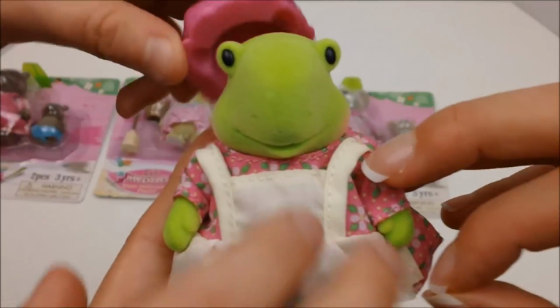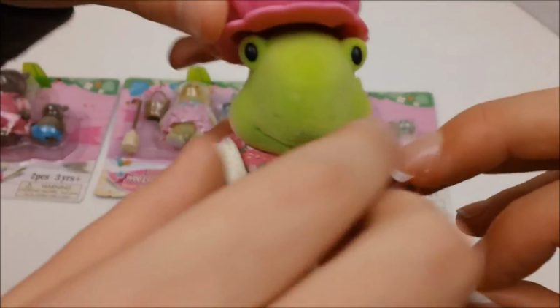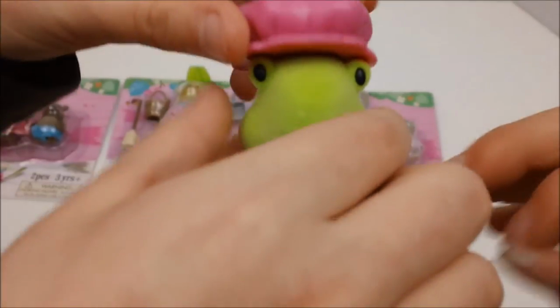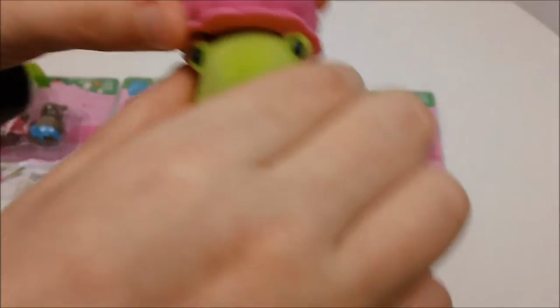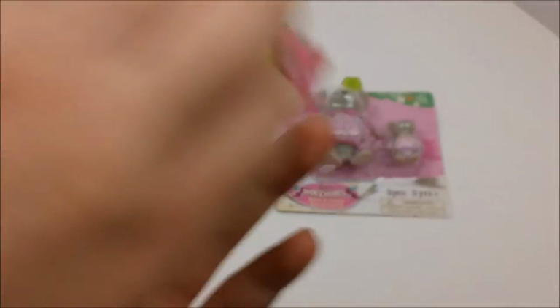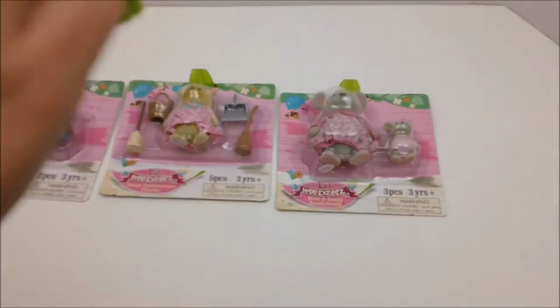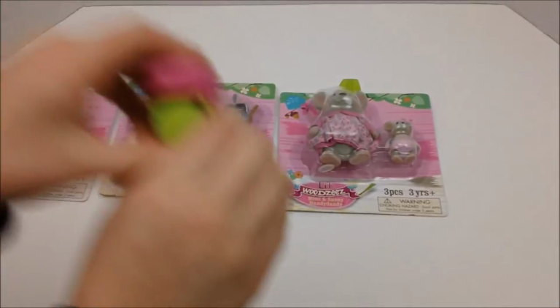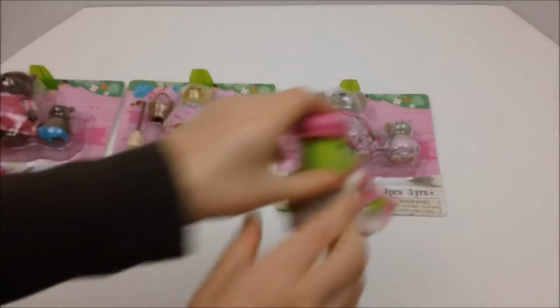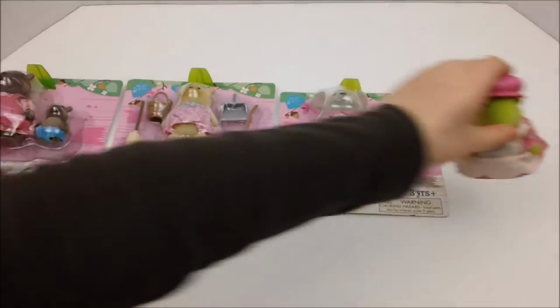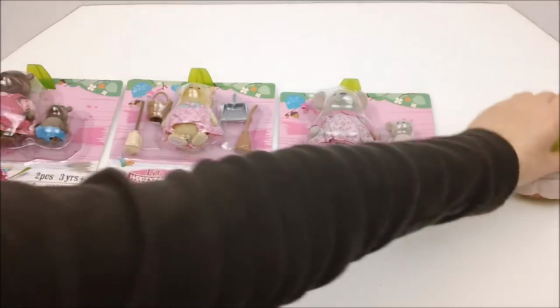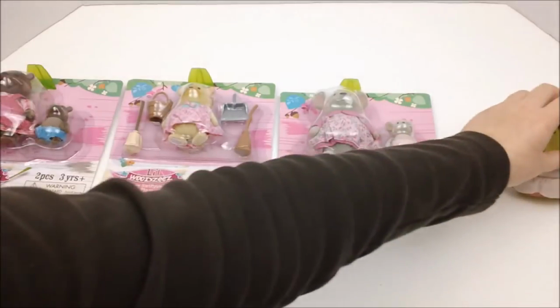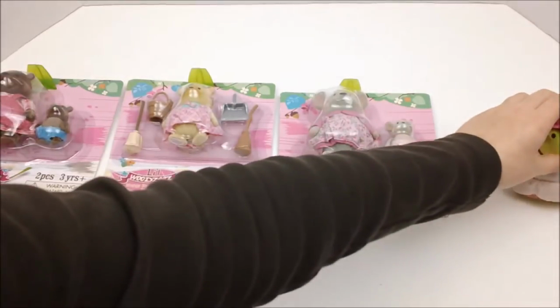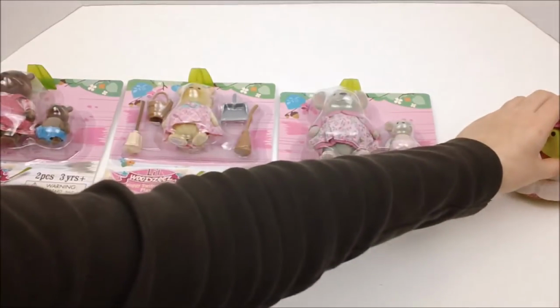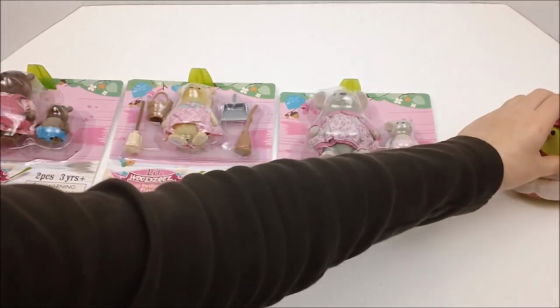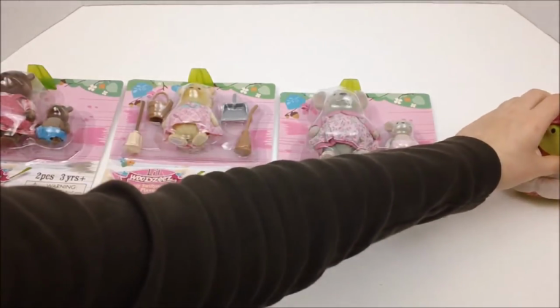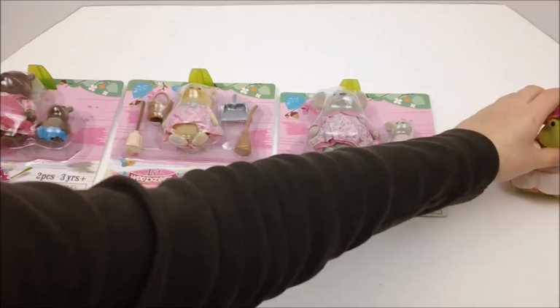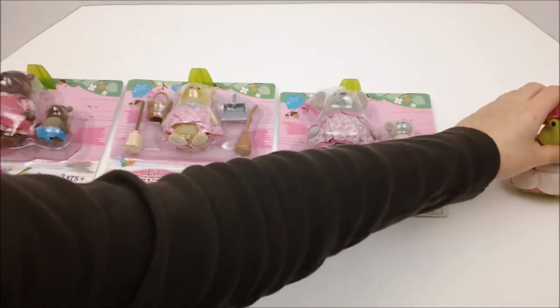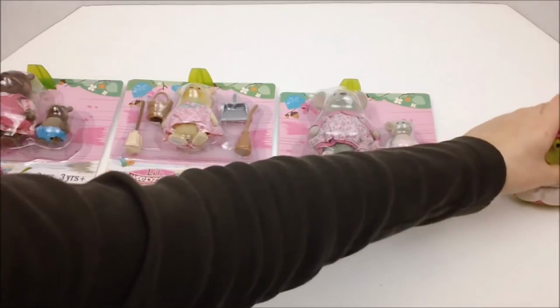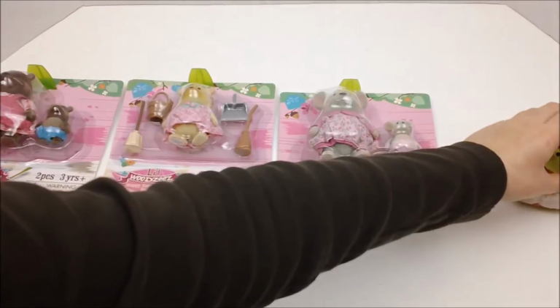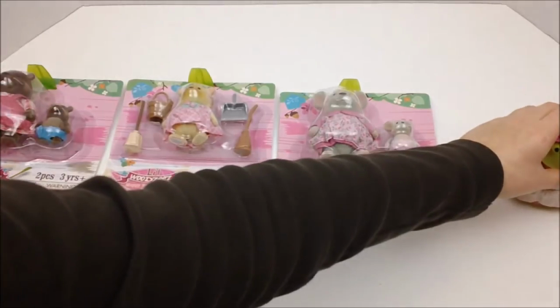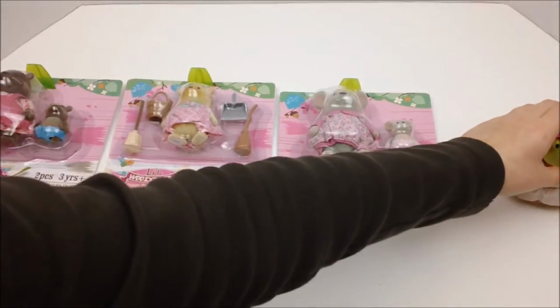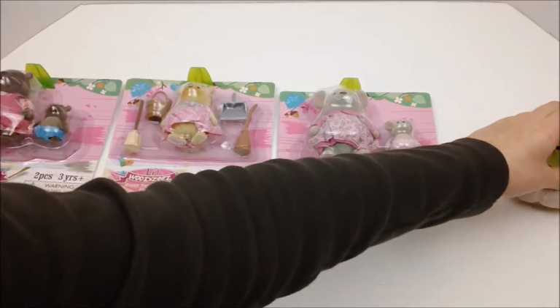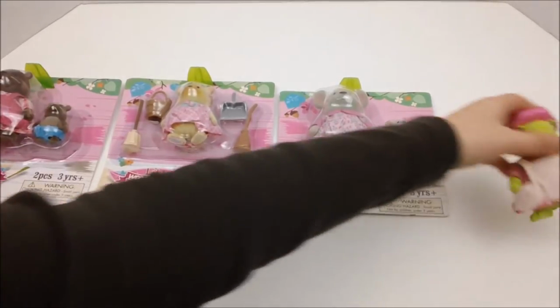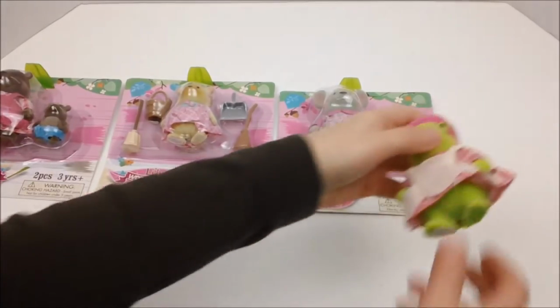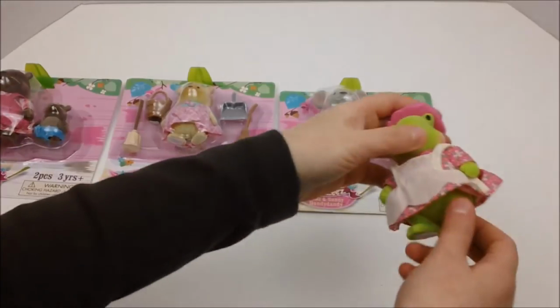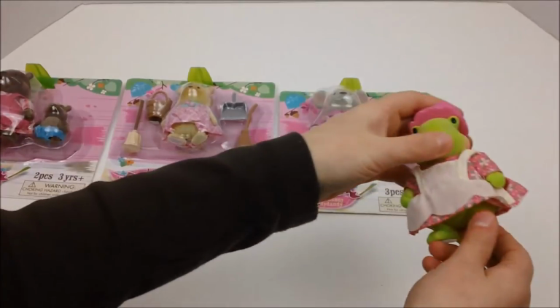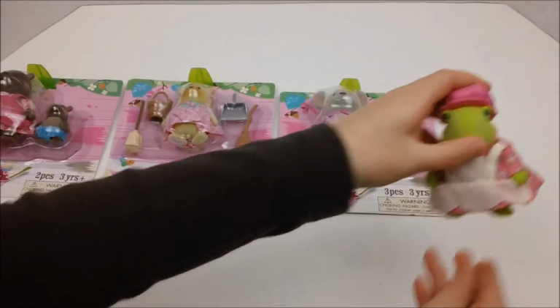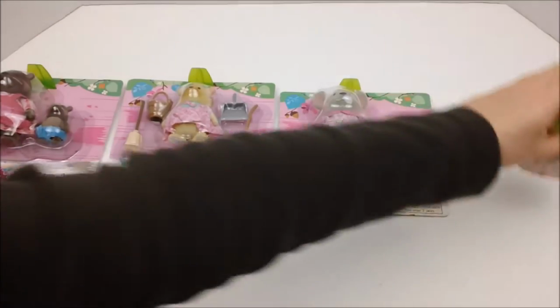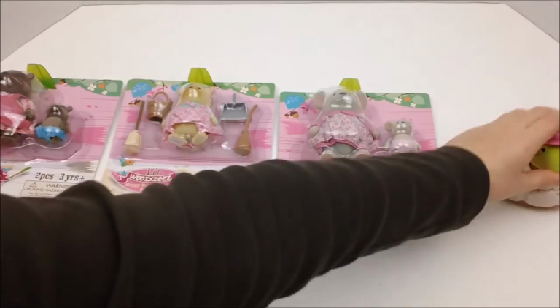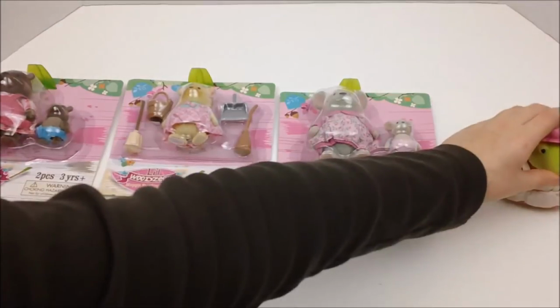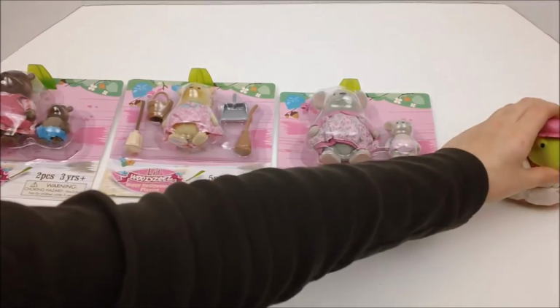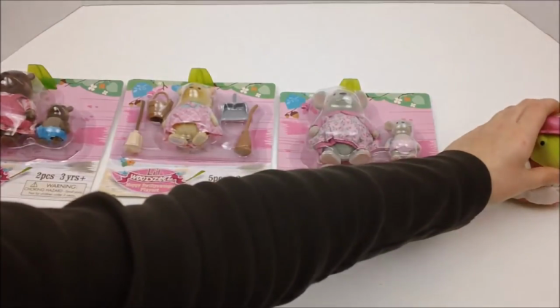I really suggest you guys get them because I'm already looking at the turtle family — they are so cute. They do look like frogs, but they are turtles.